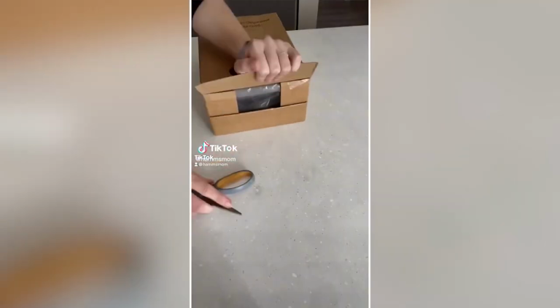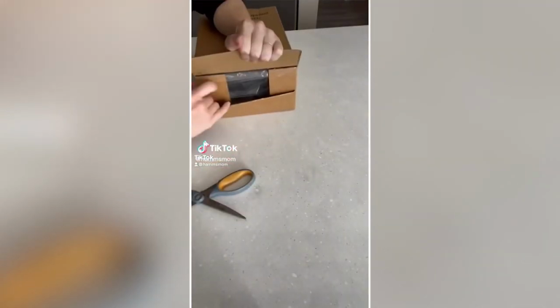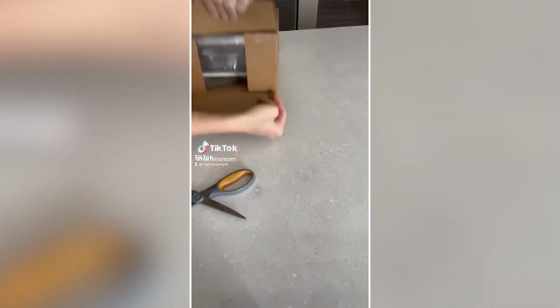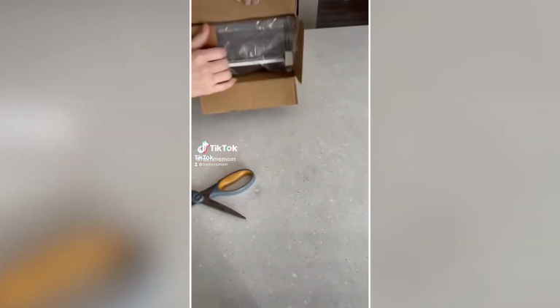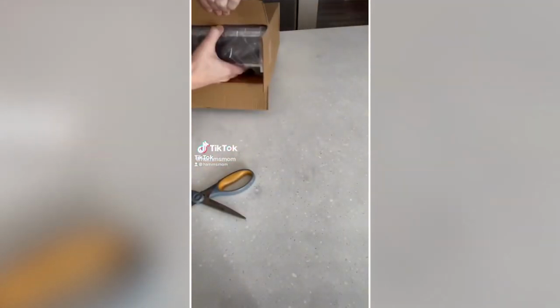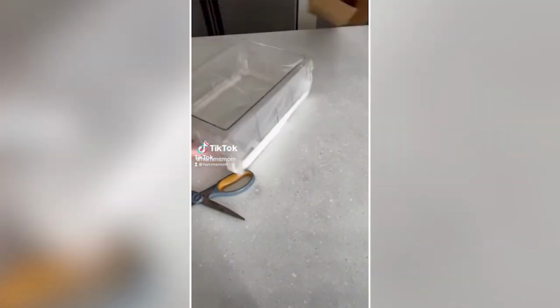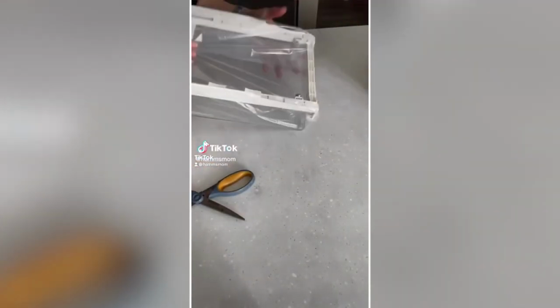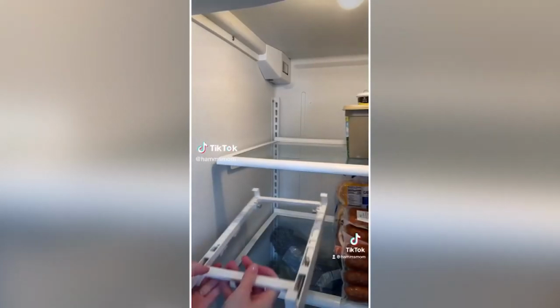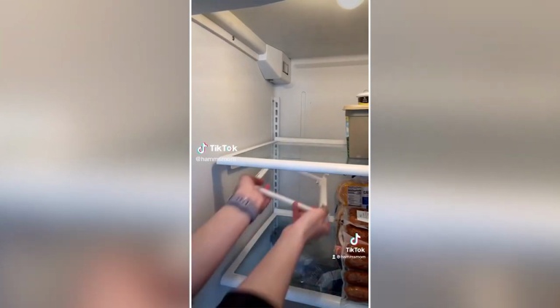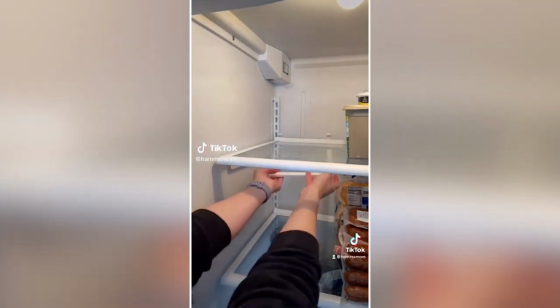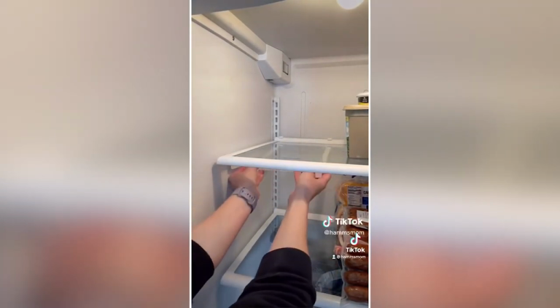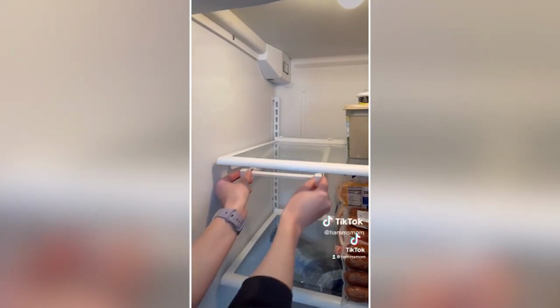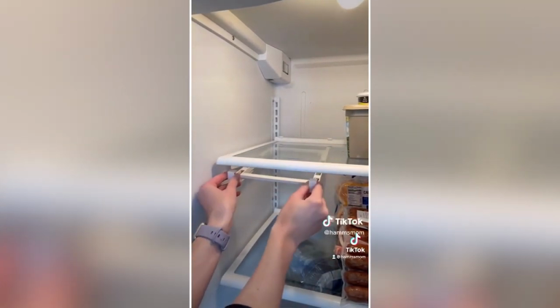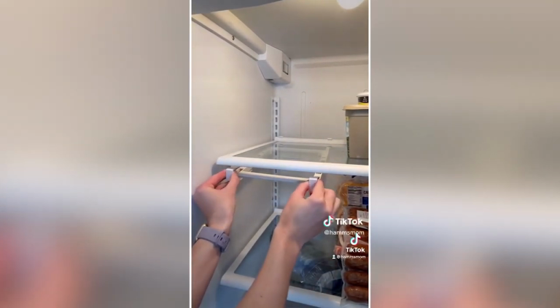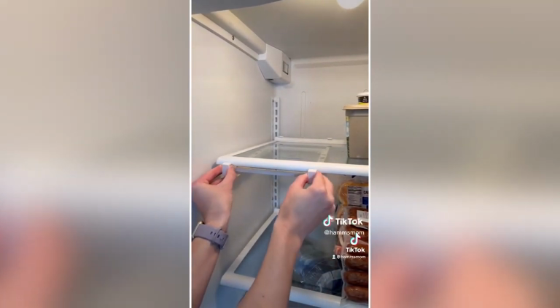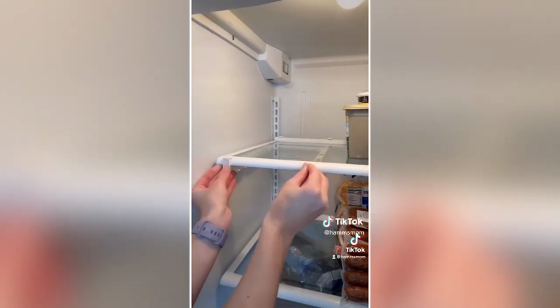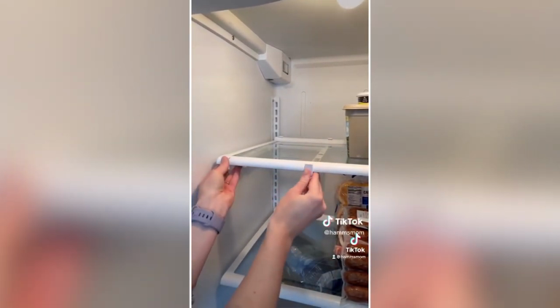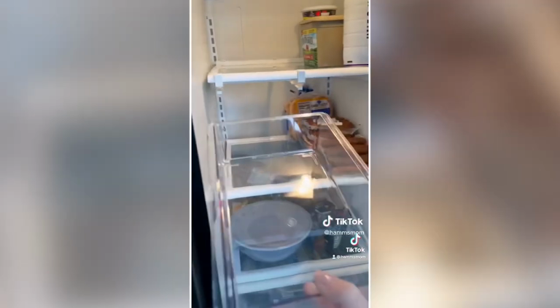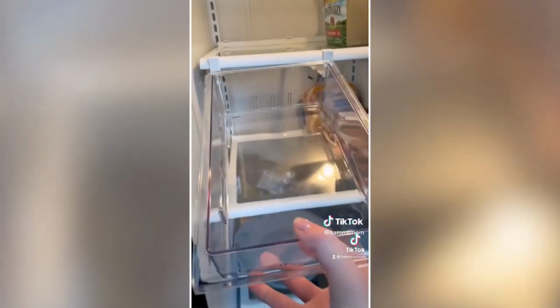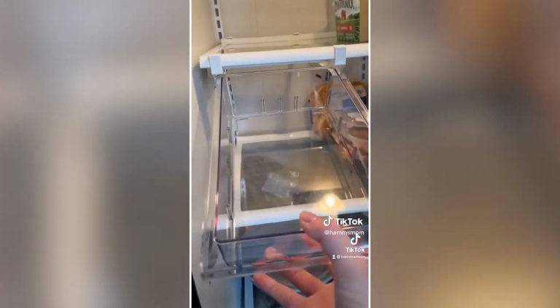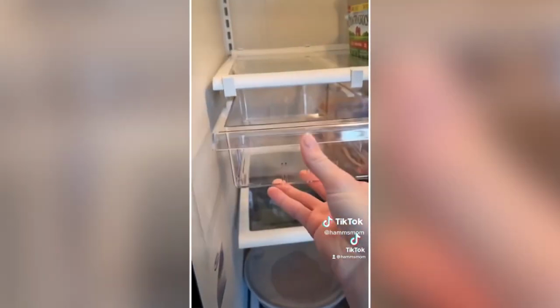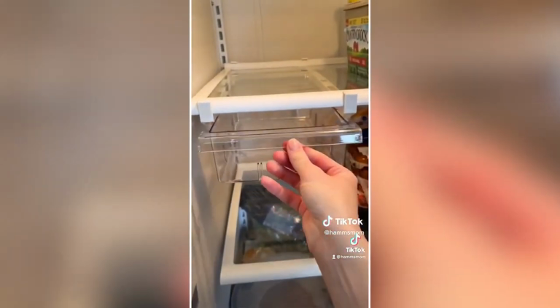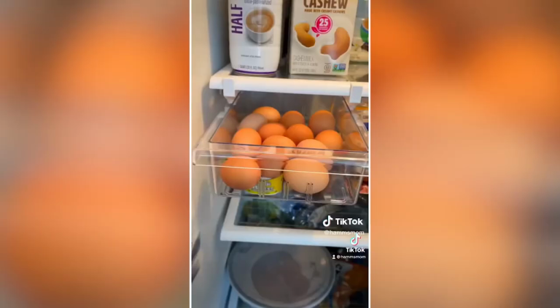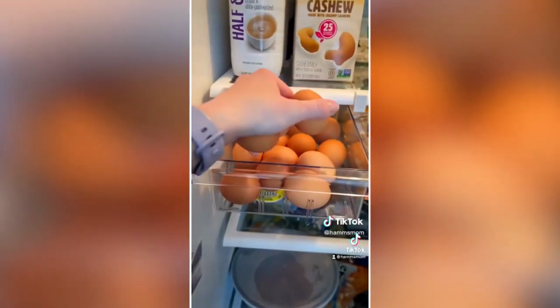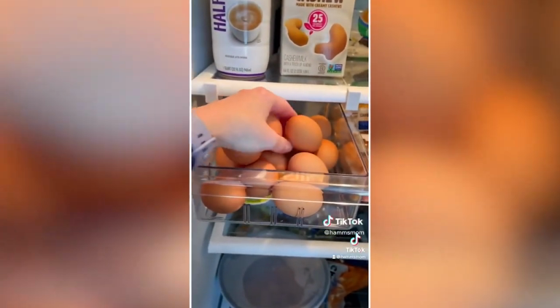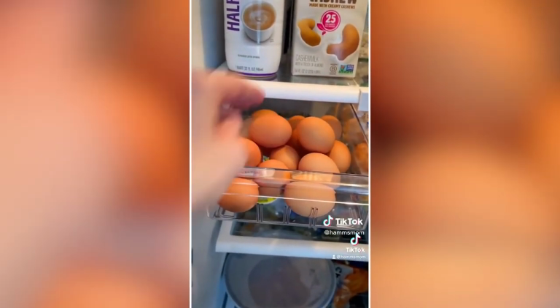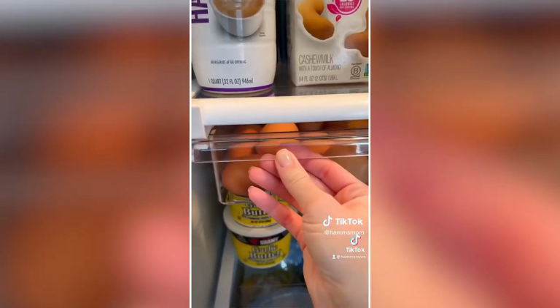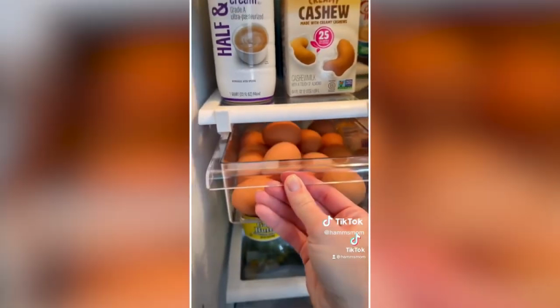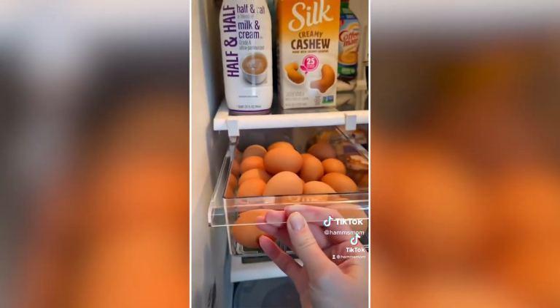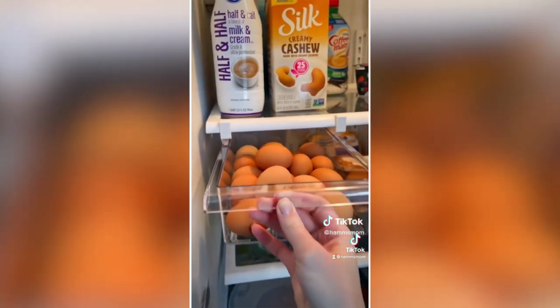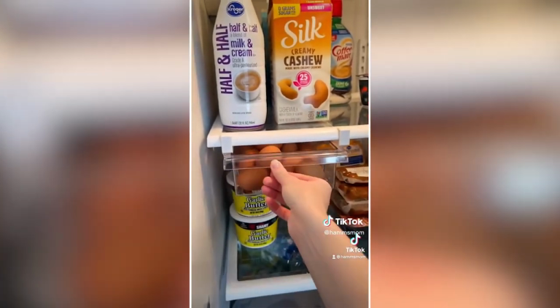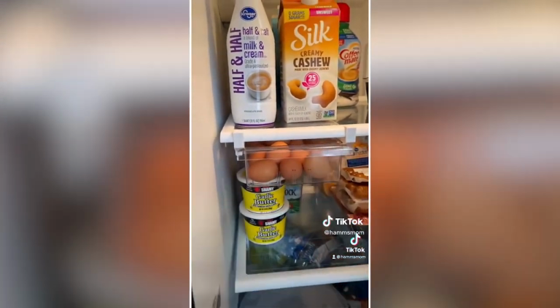This is one of my favorite Amazon products ever — an adjustable drawer you can add to any size fridge. The bar is adjustable, so you pull it and it securely attaches, then you just add the drawer in. You can put anything you want in here; I decided to do eggs and it feels super sturdy.